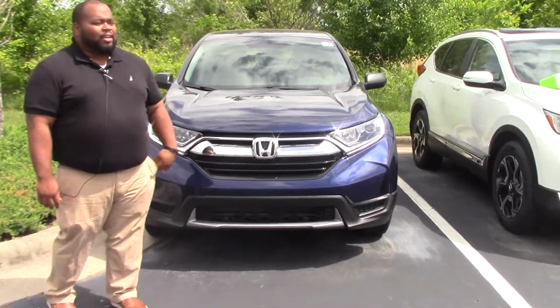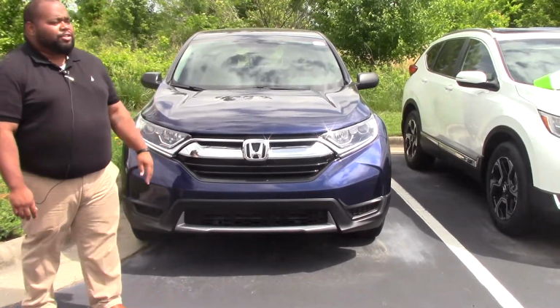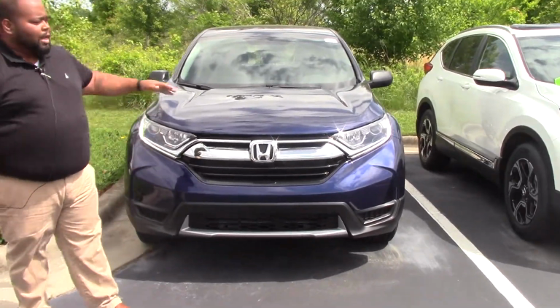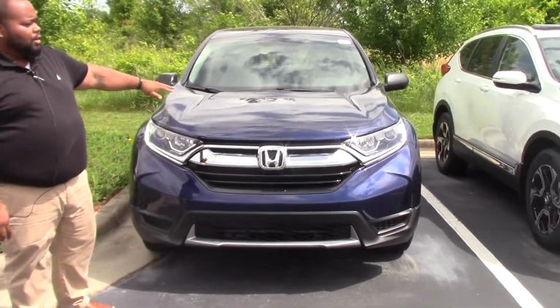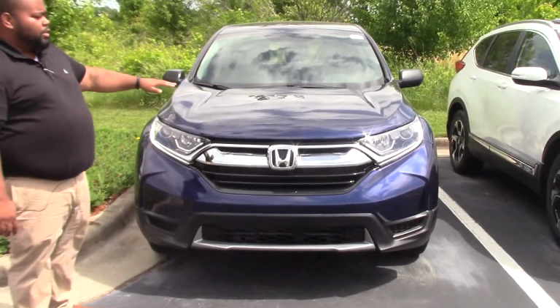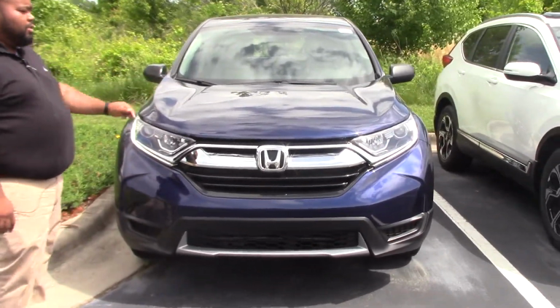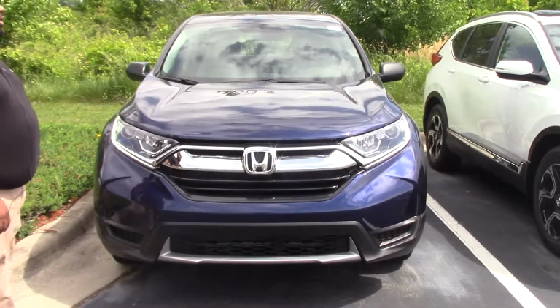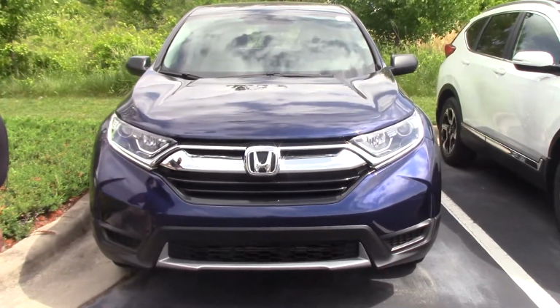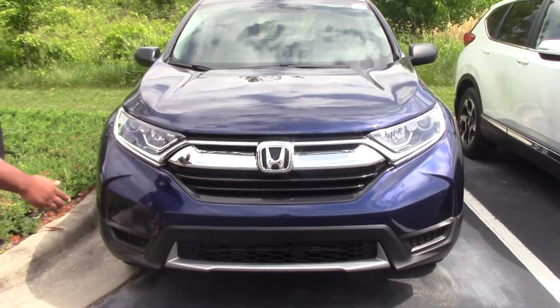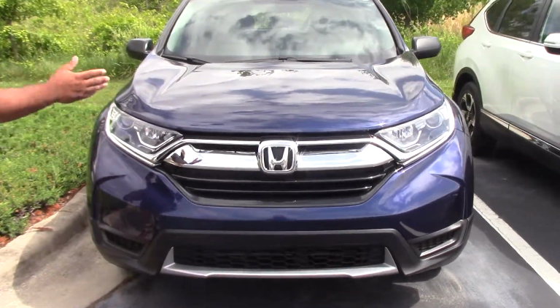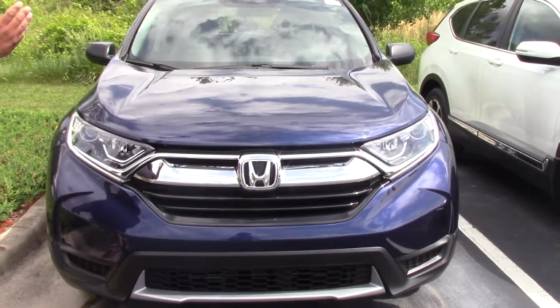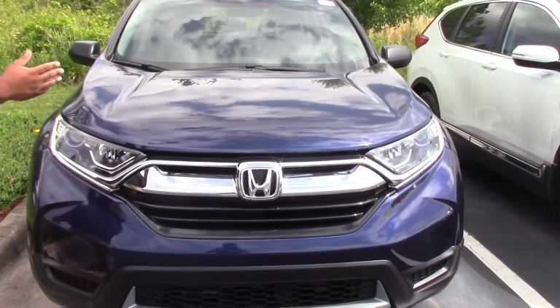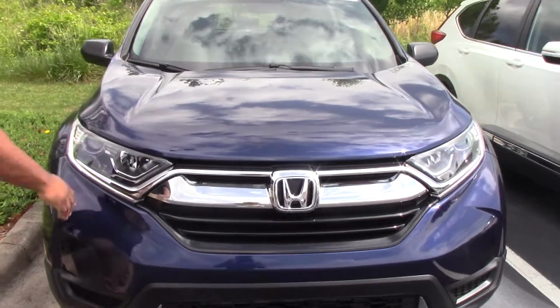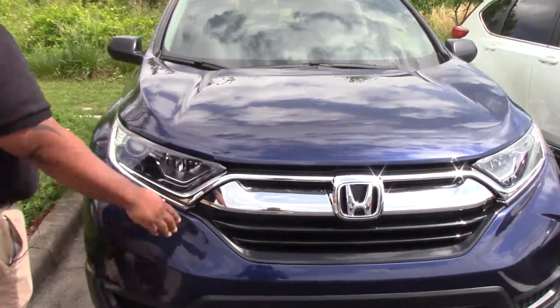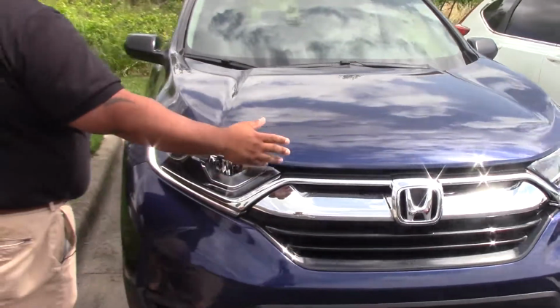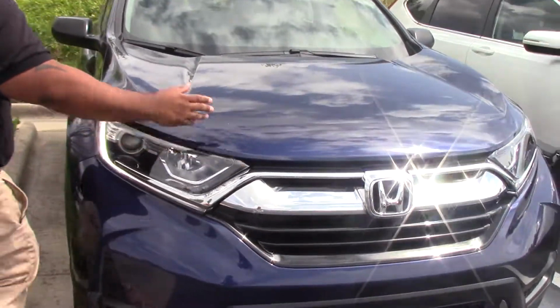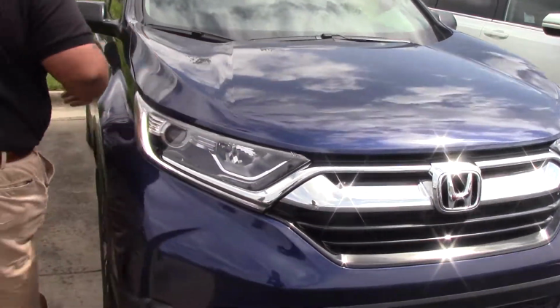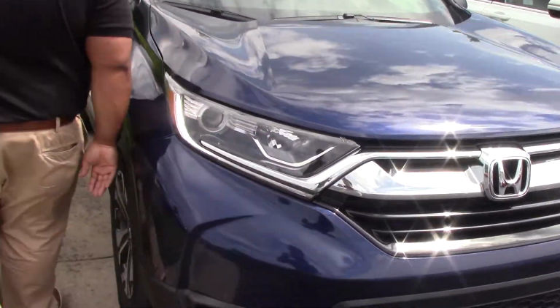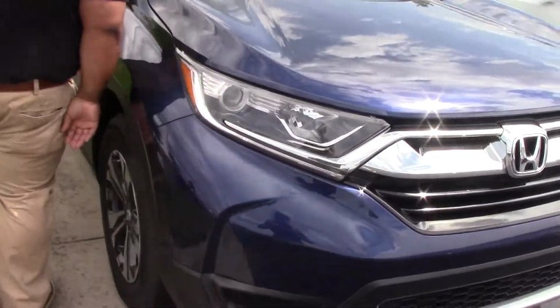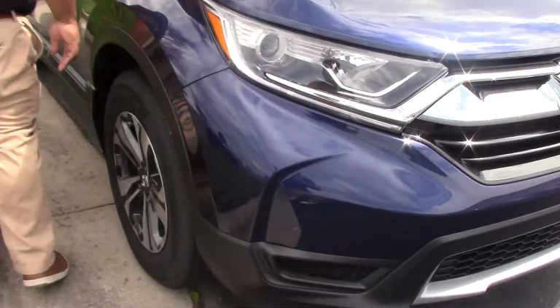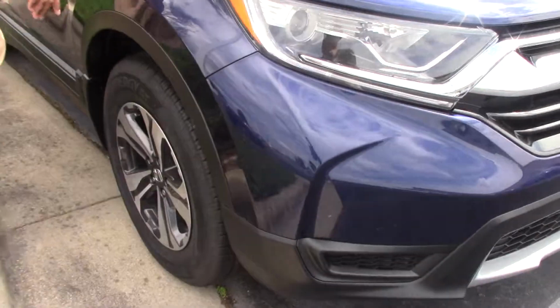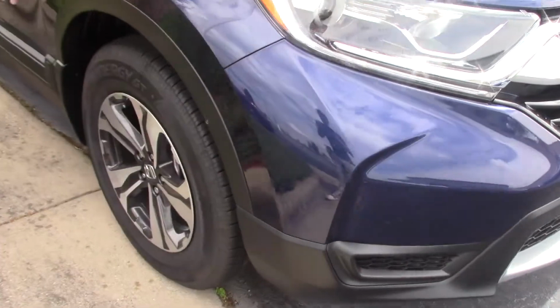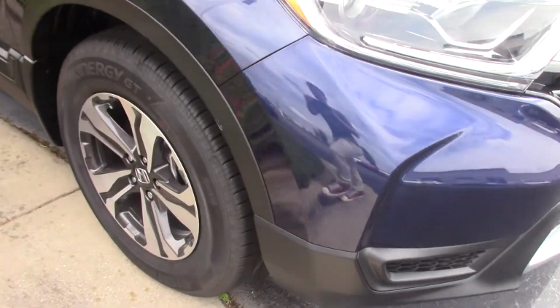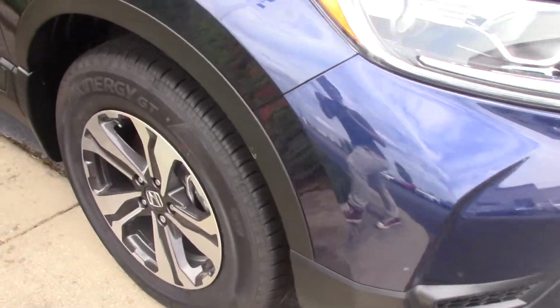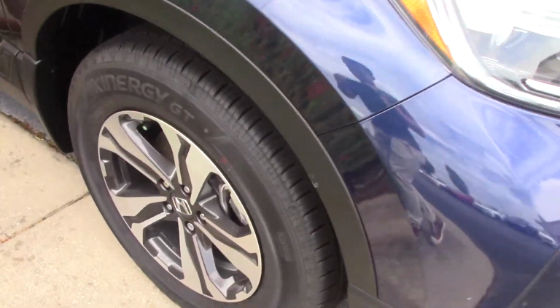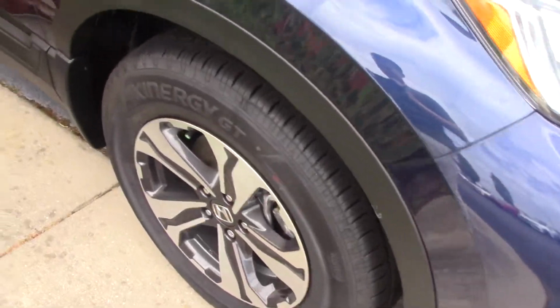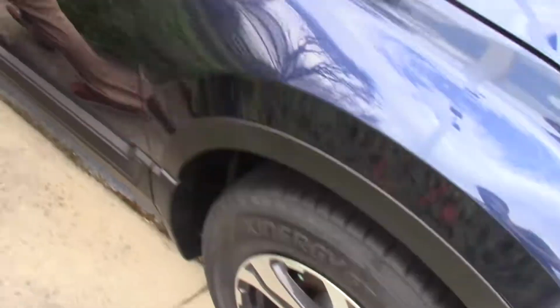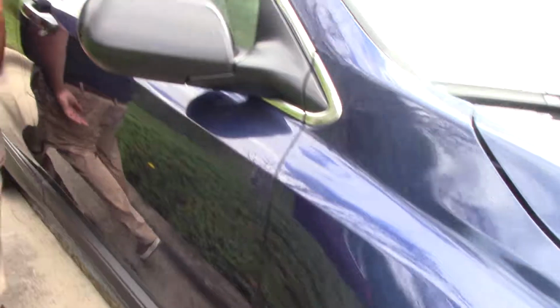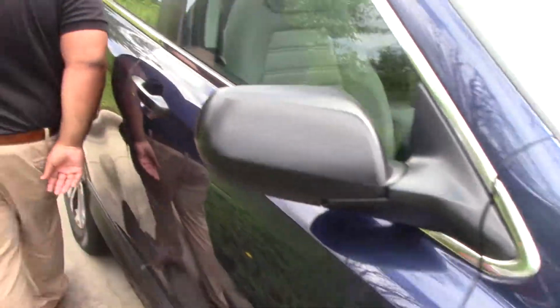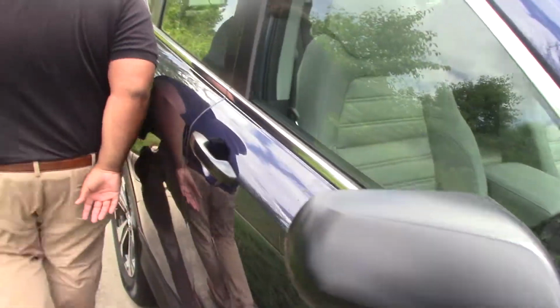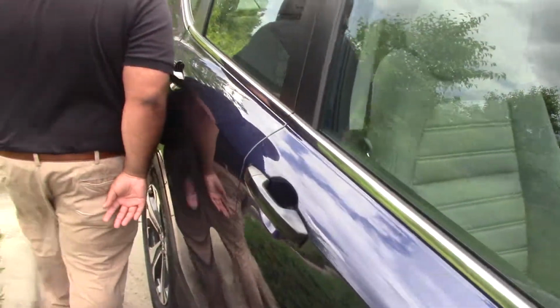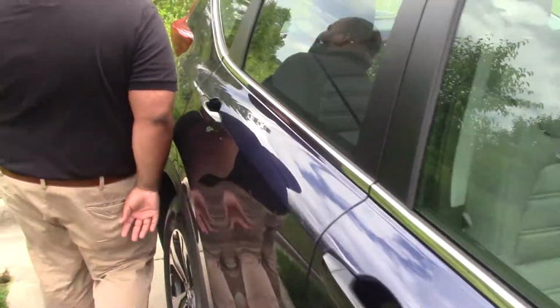It is the new body style for 2017. Beautiful obsidian blue pearl, chrome up front on the grille. 17-inch alloys. Really sharp car, all new for 2017.